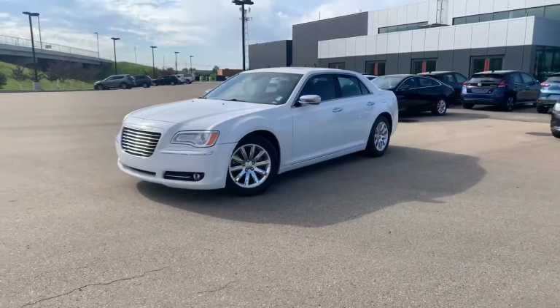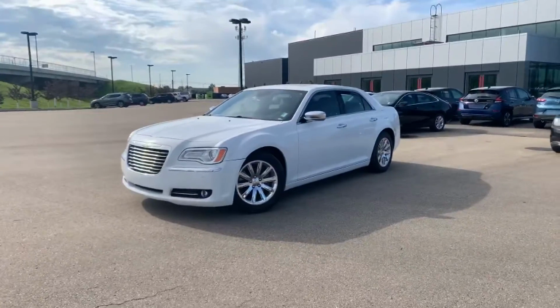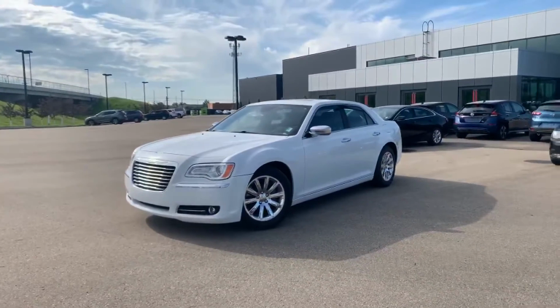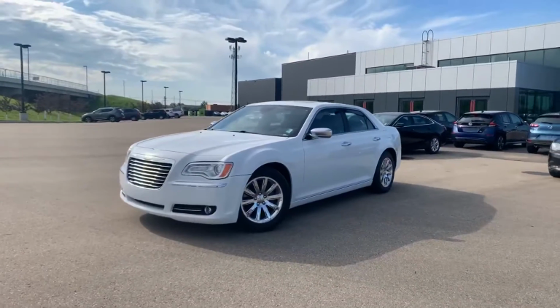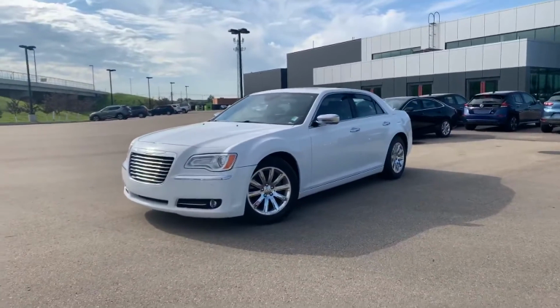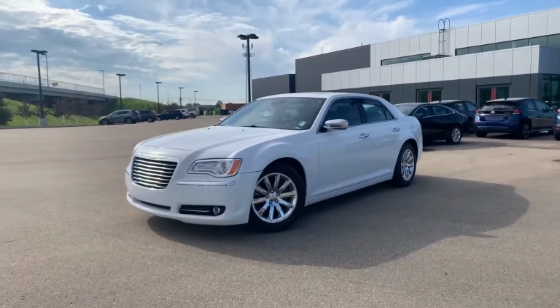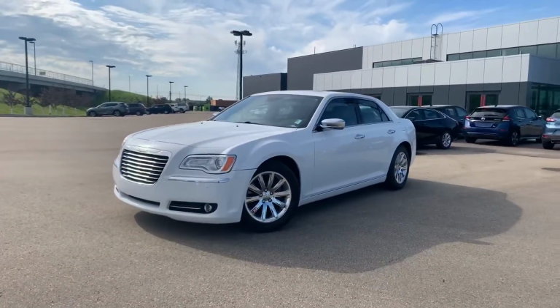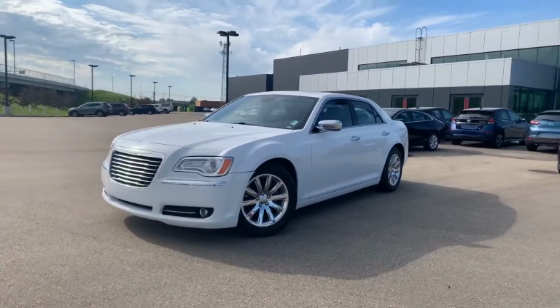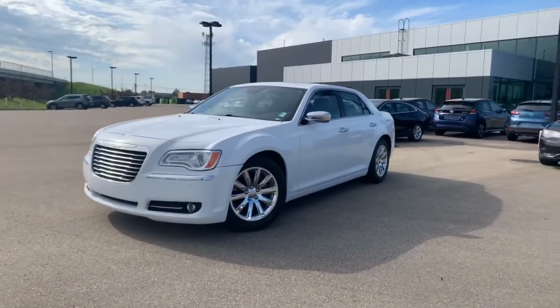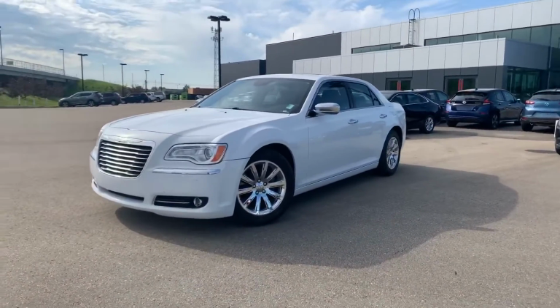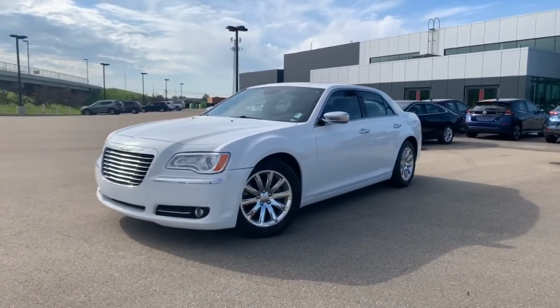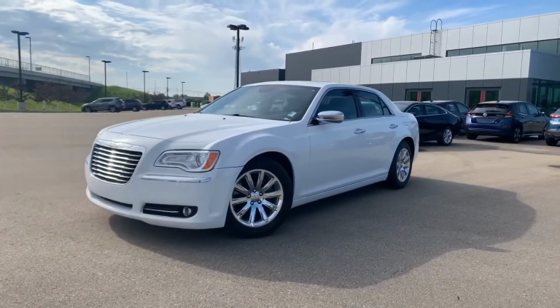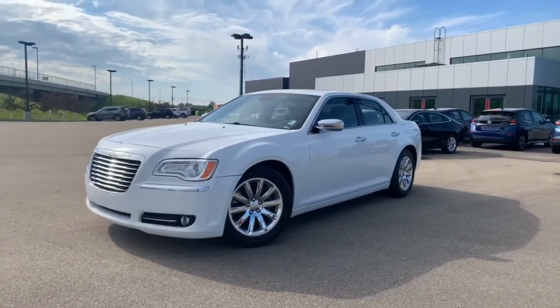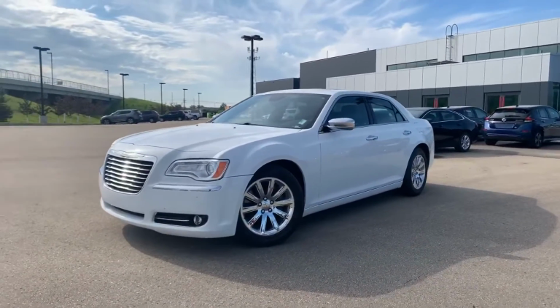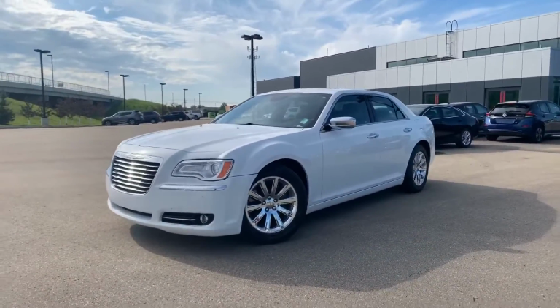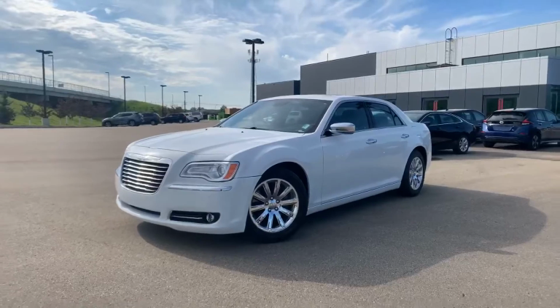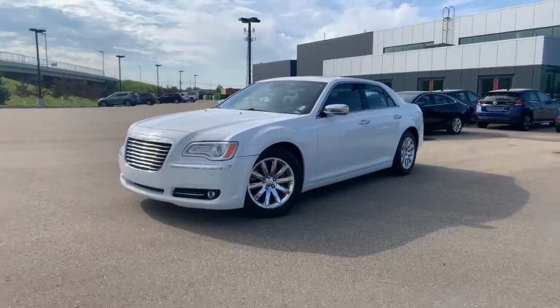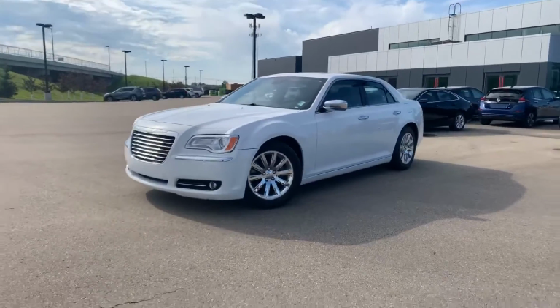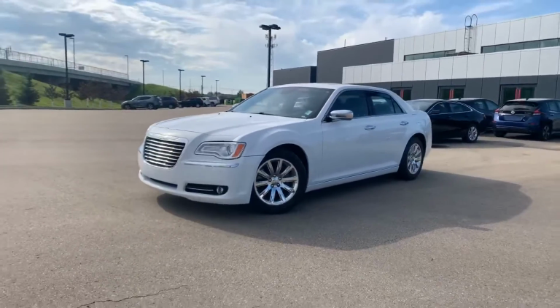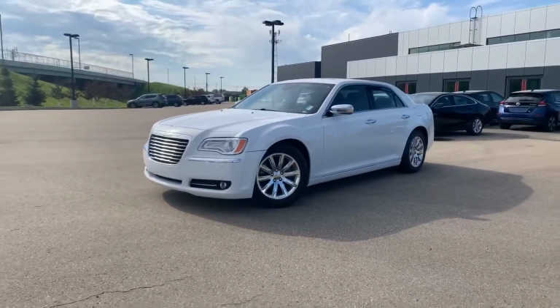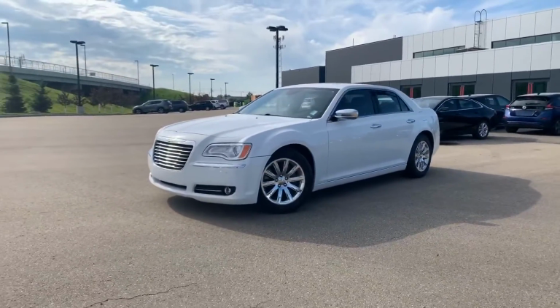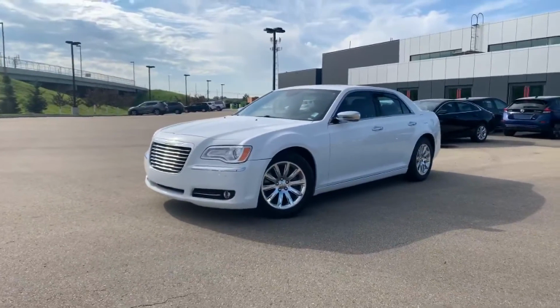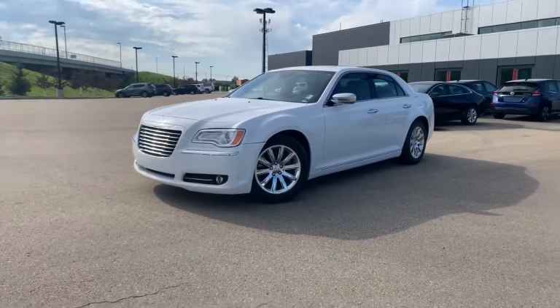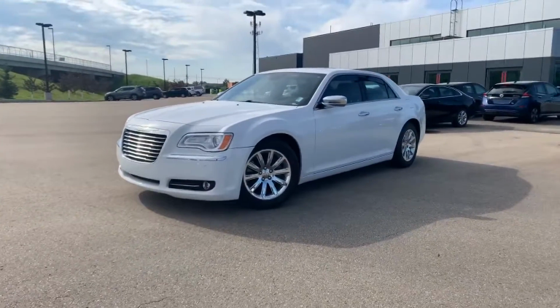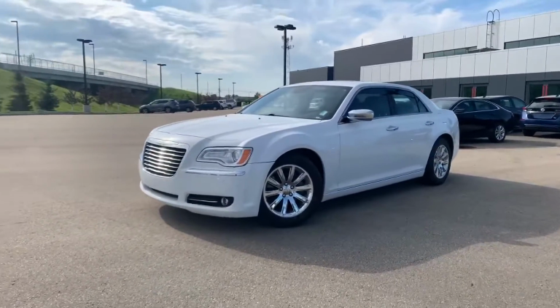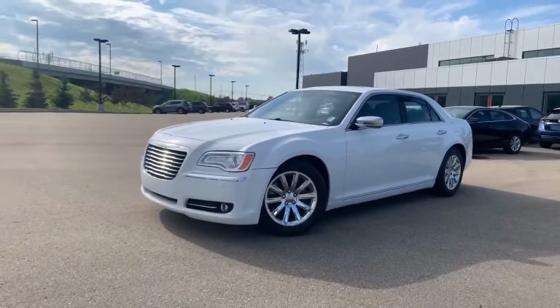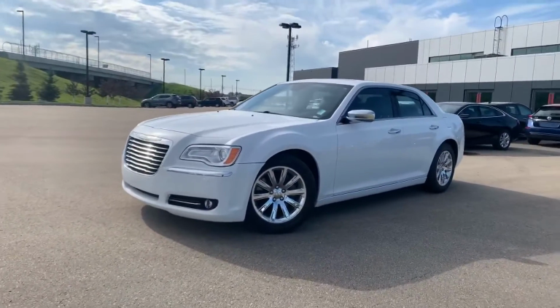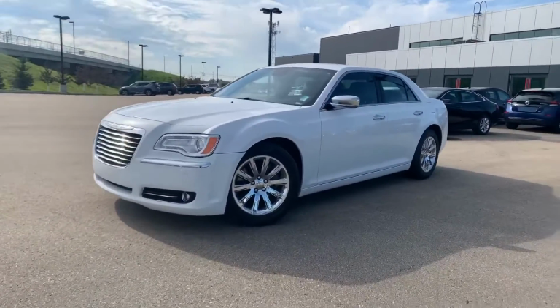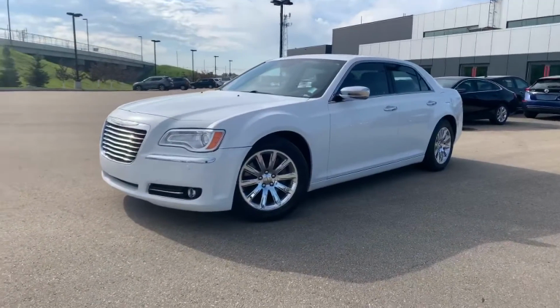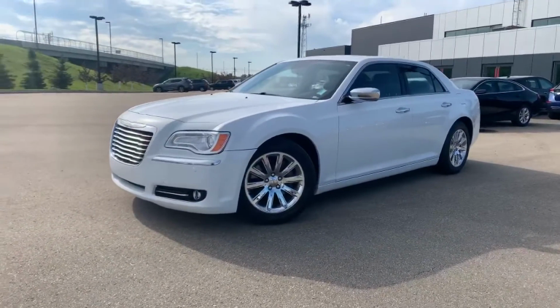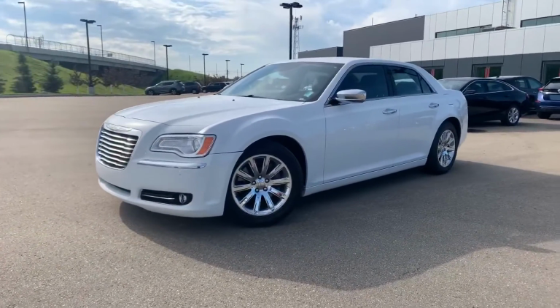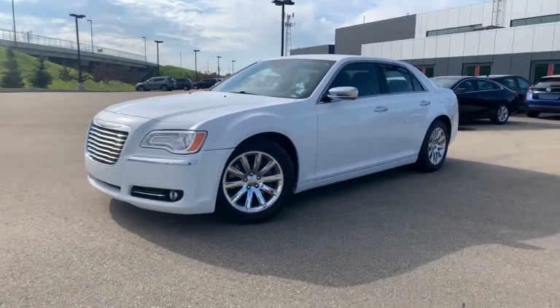Hey Donovan, it's Alan with Northside Nissan. I got your next purchase sitting right here in front of me — the beautiful Chrysler 300. Let's check it out.